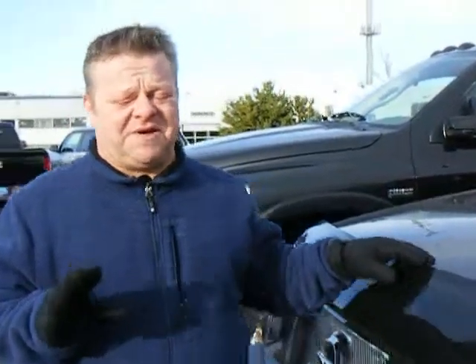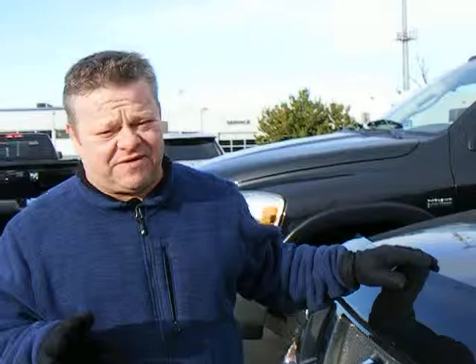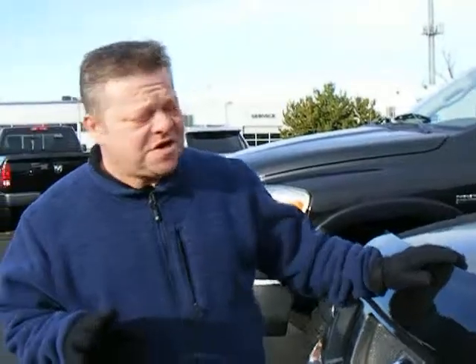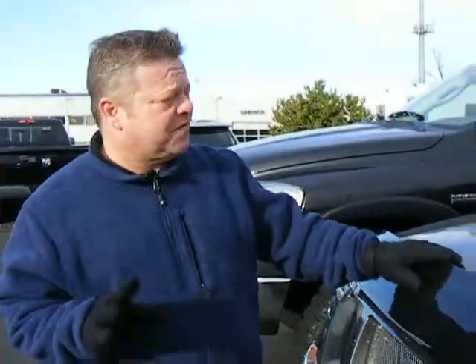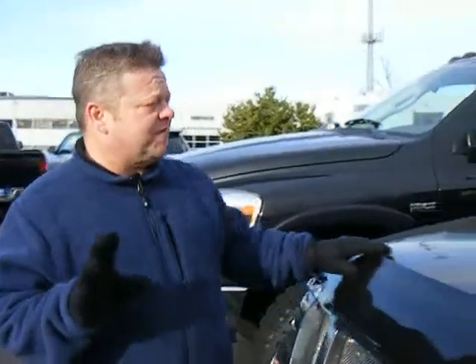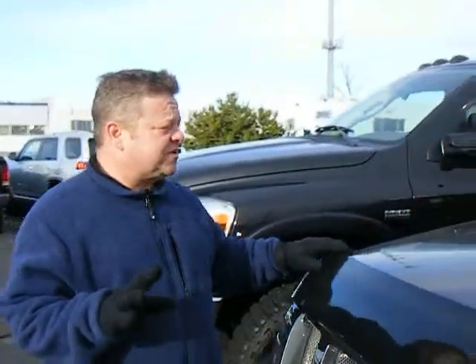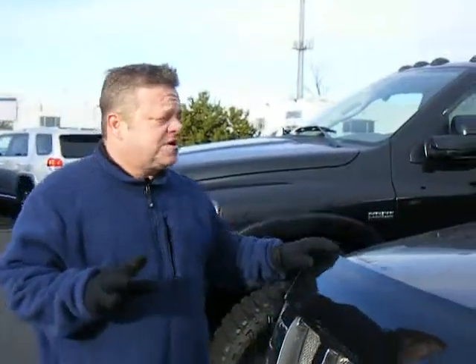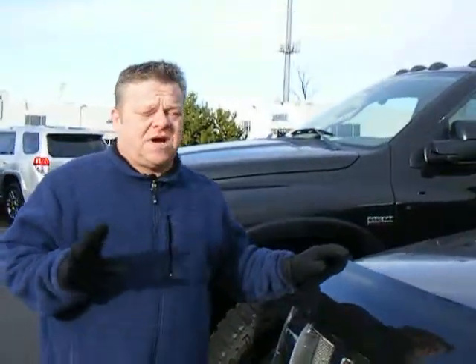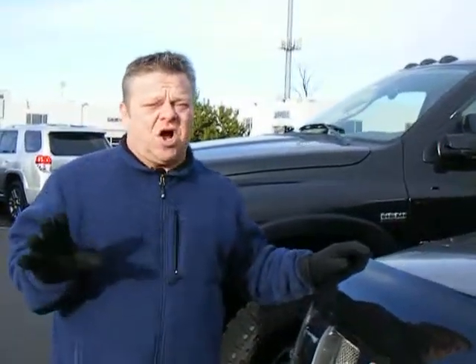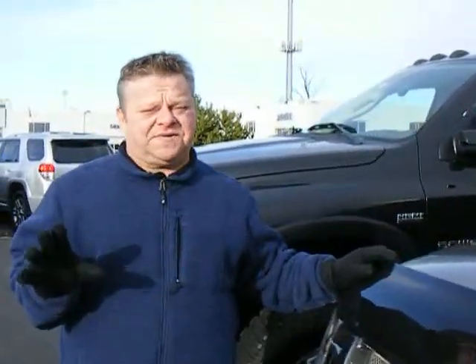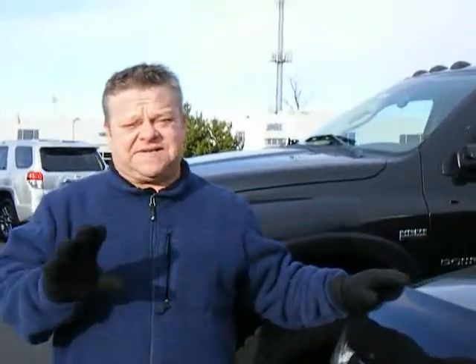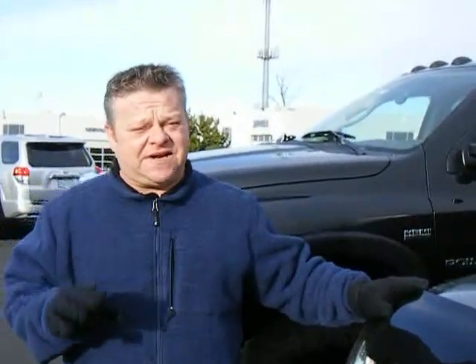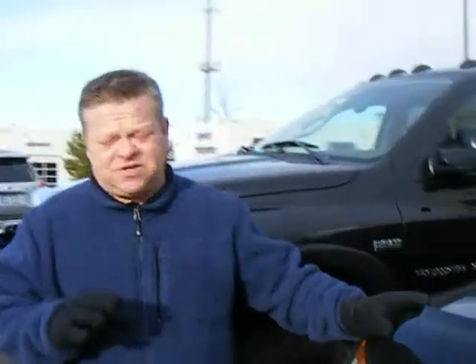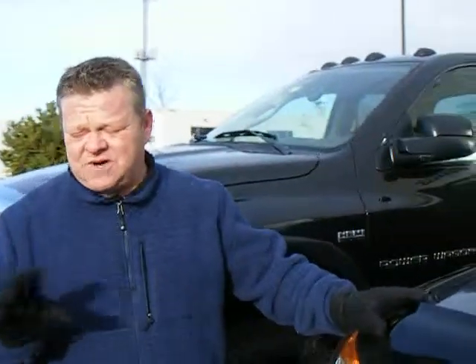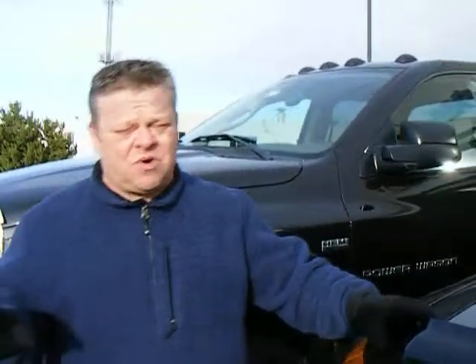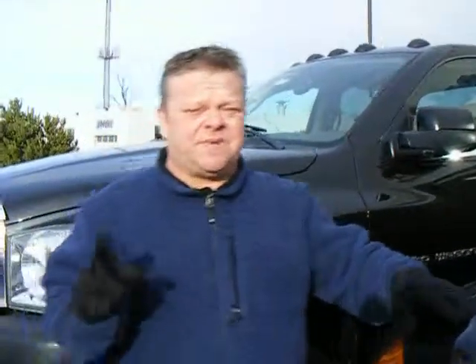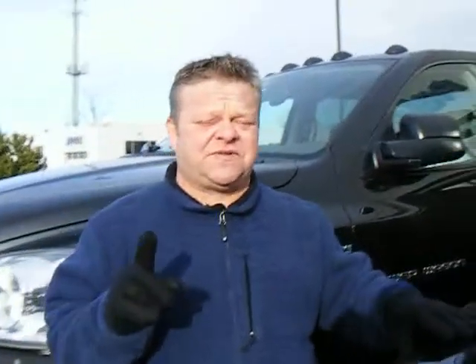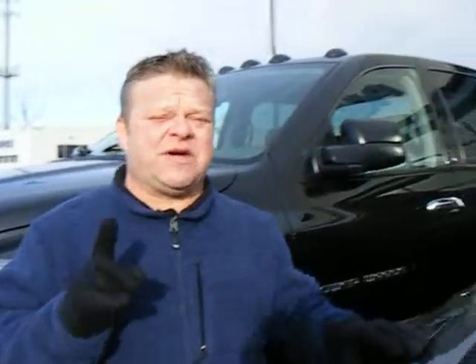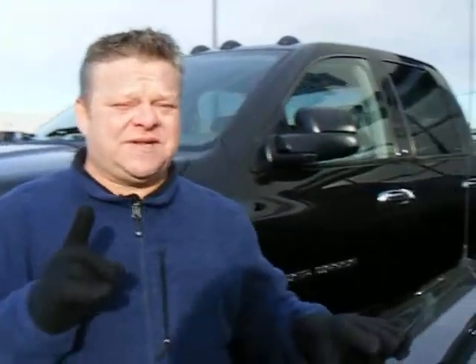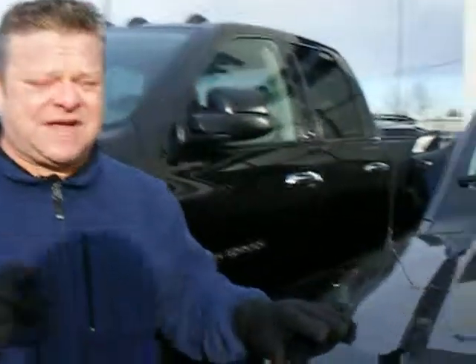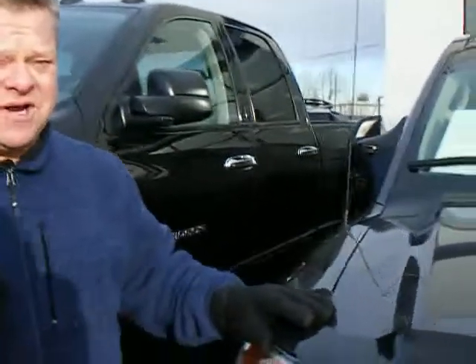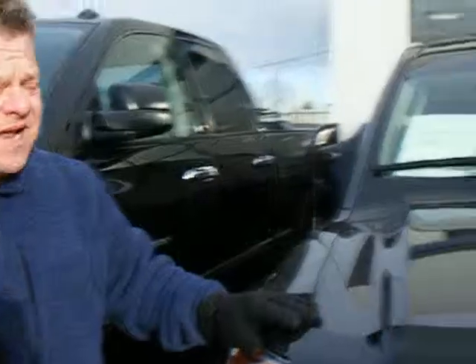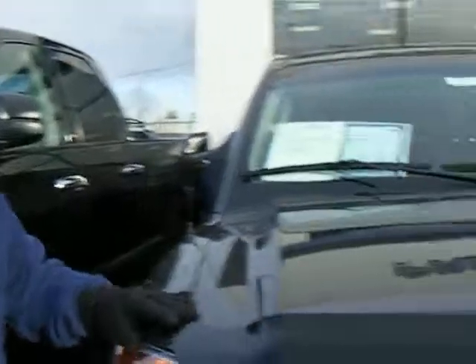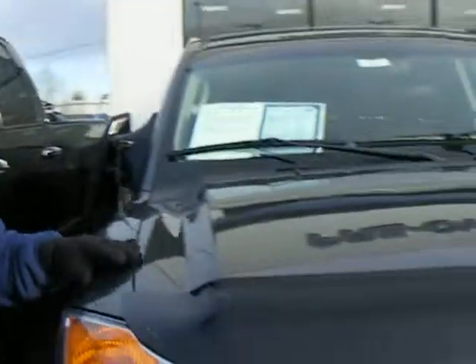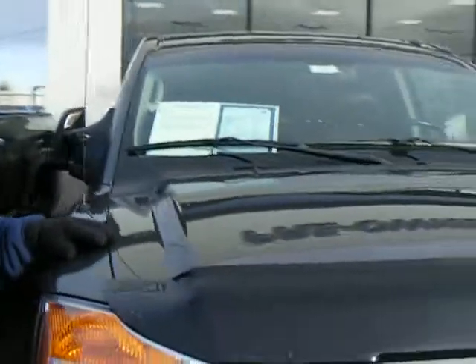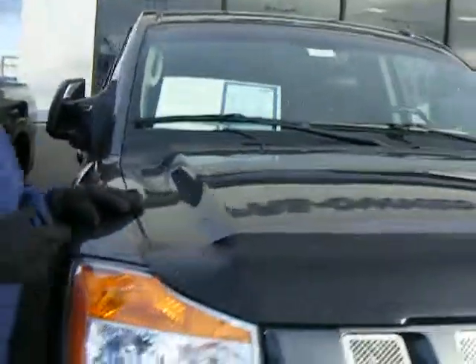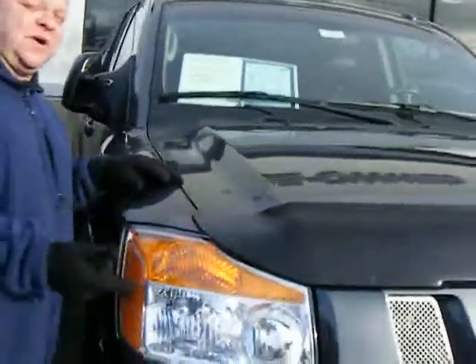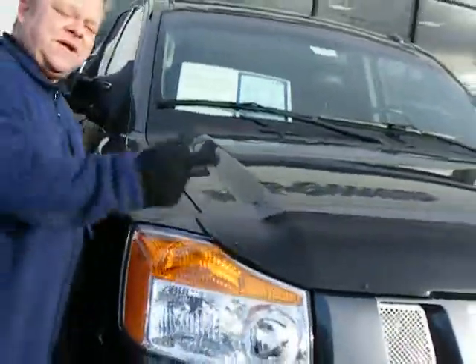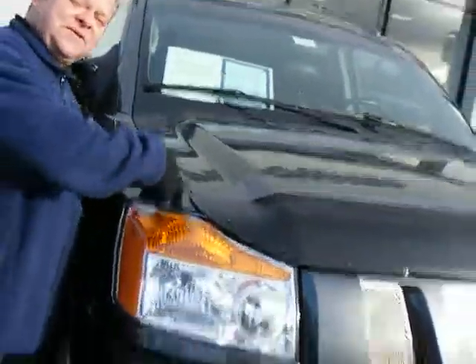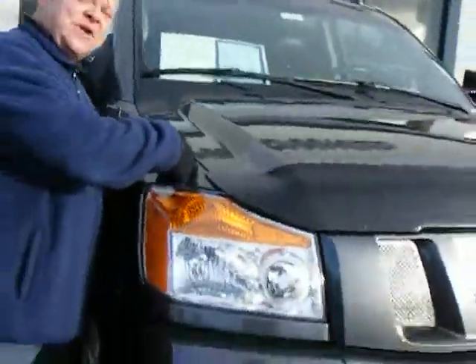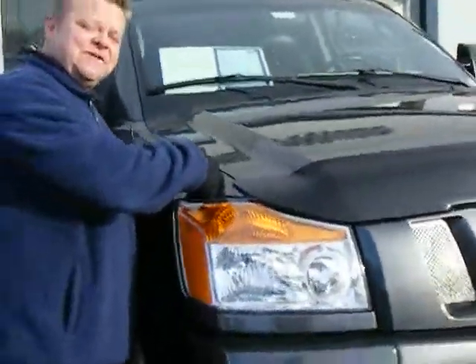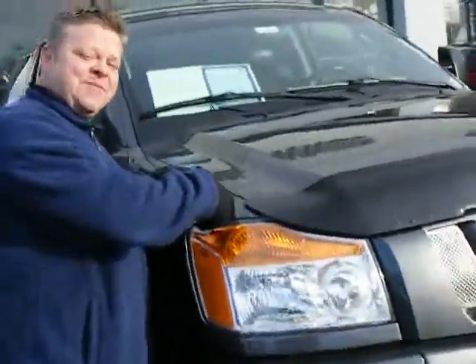So do me a favor — for more information, call, text in, do whatever you want. But most of all, get ready to save right here at the big Subaru store. Let's go drive this man.